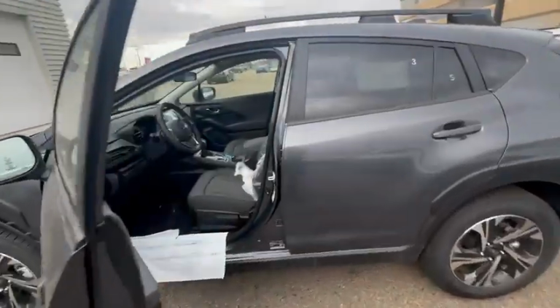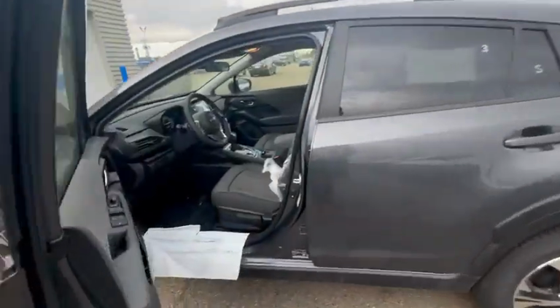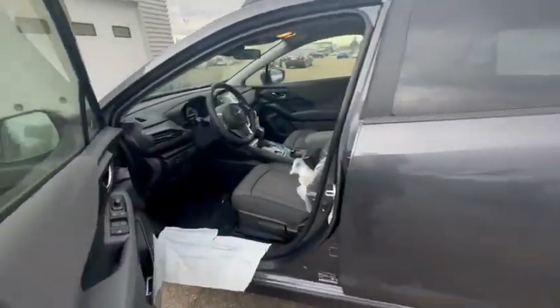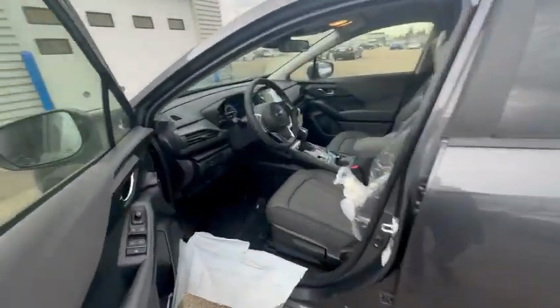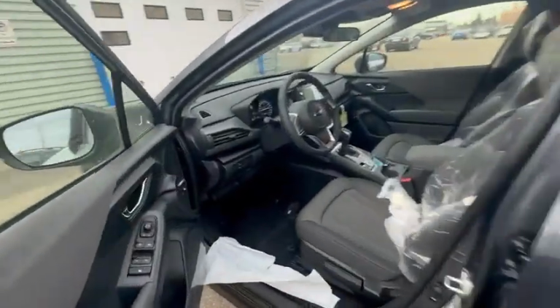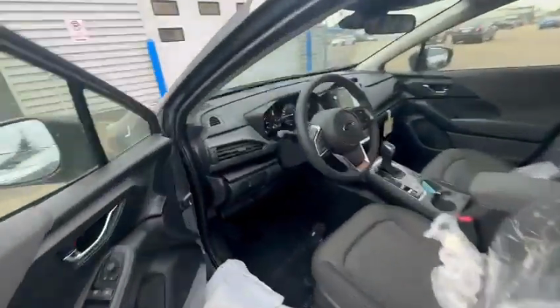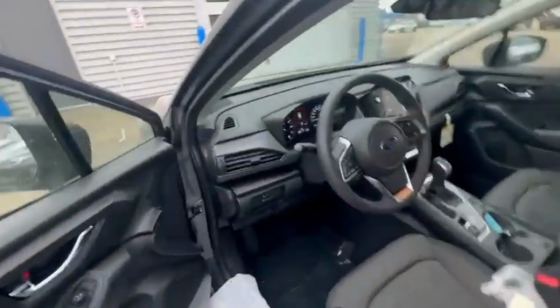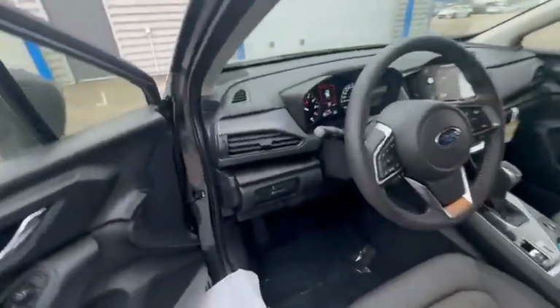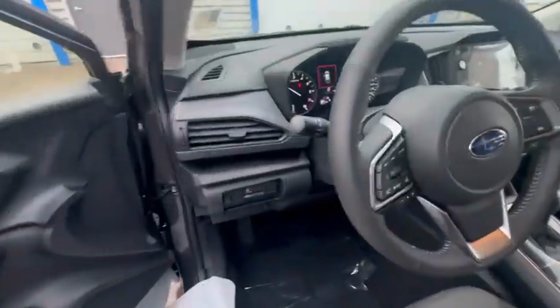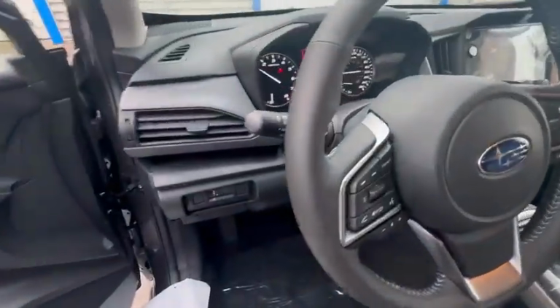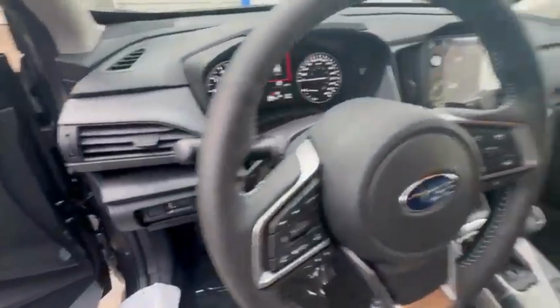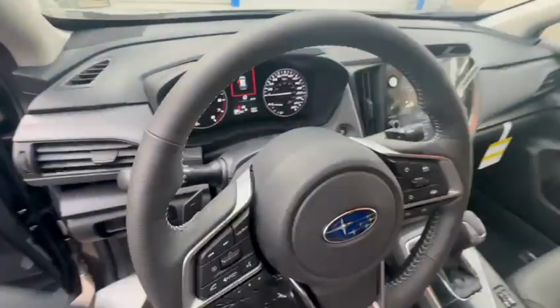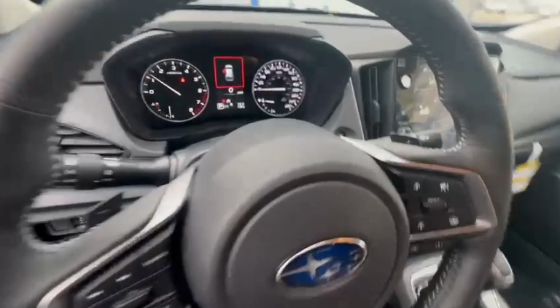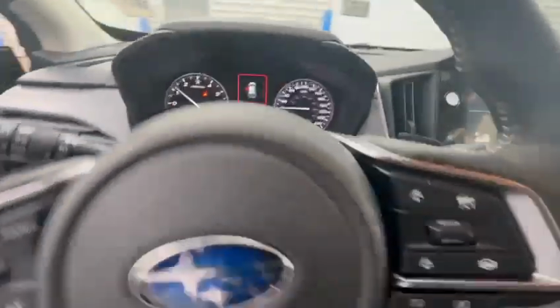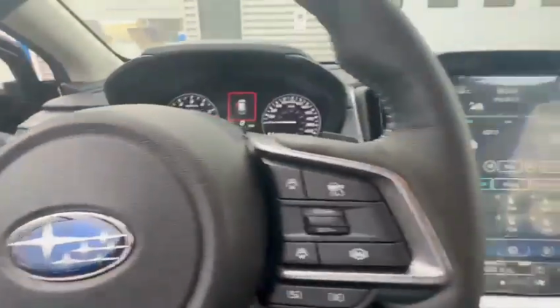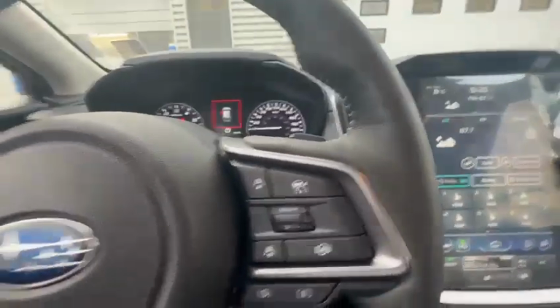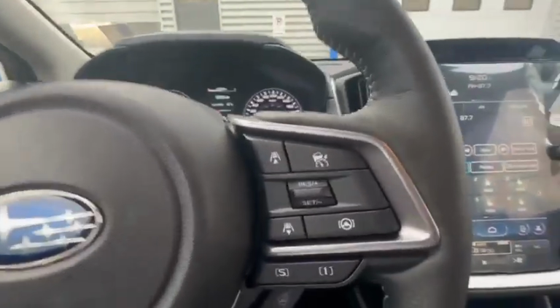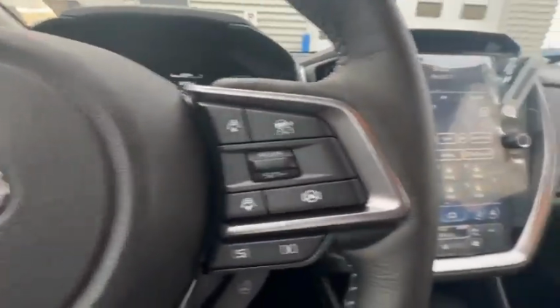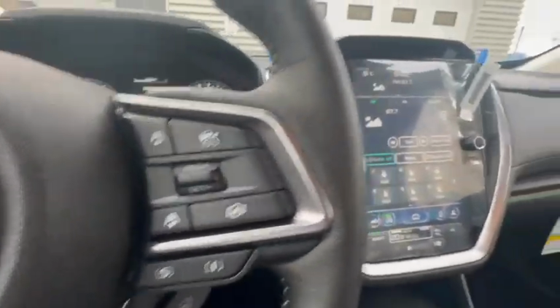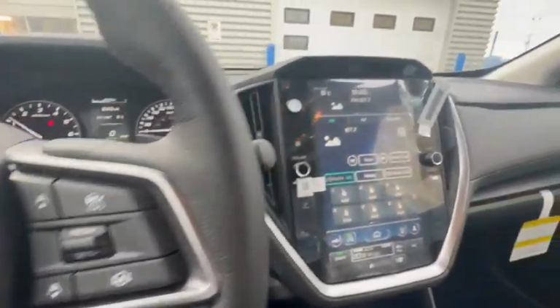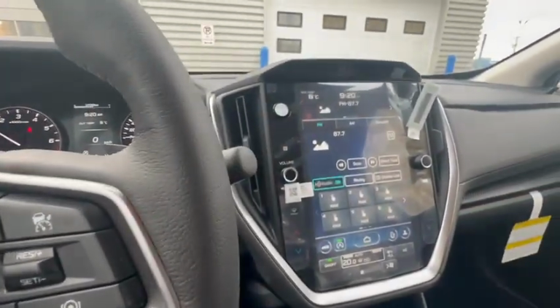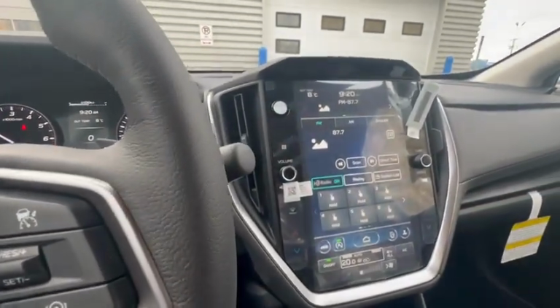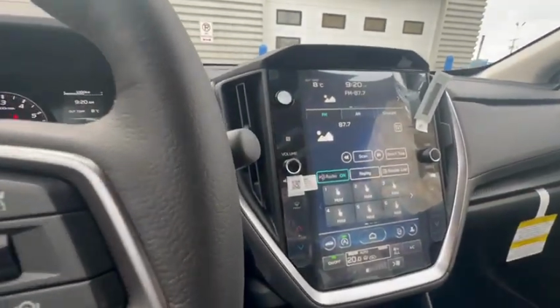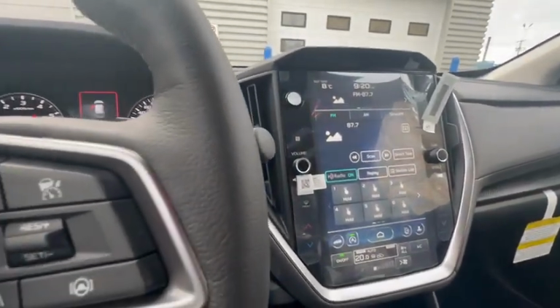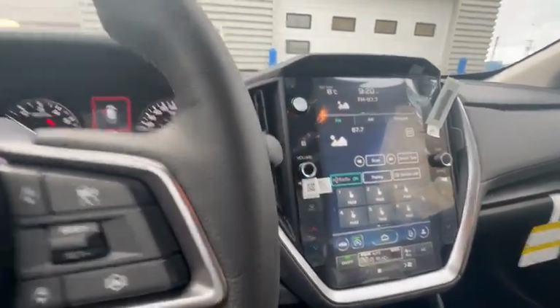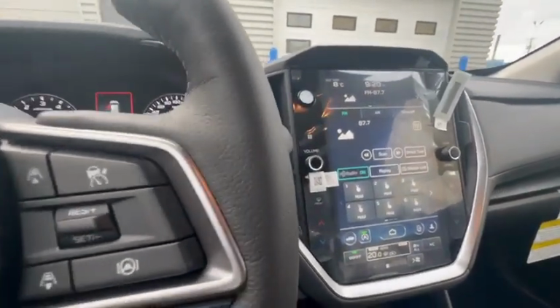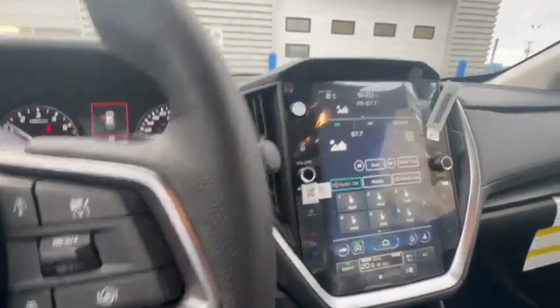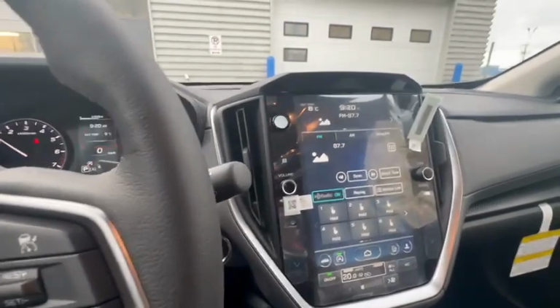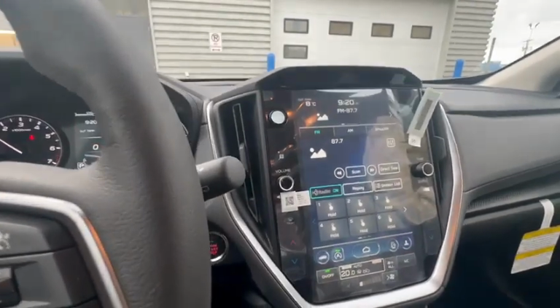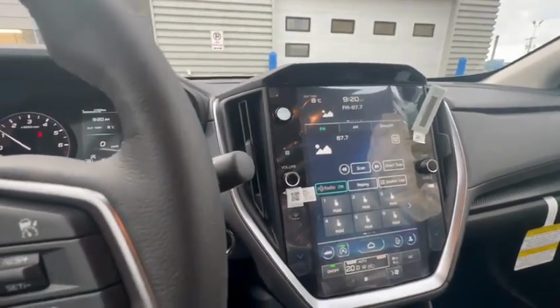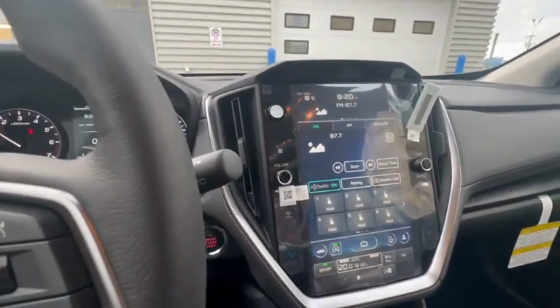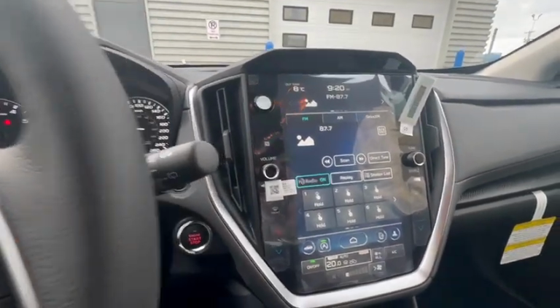If you jump inside, you have all your multimedia features on this side — all your safety features on this side. You do get the big screen, so it does have your backup camera, wireless Android Auto and Apple CarPlay.